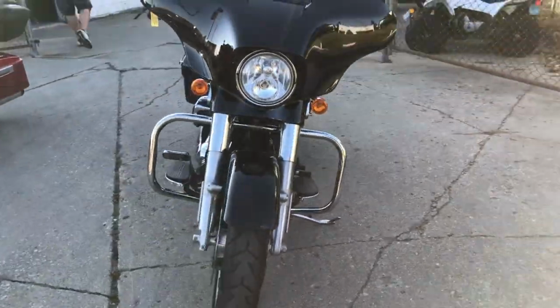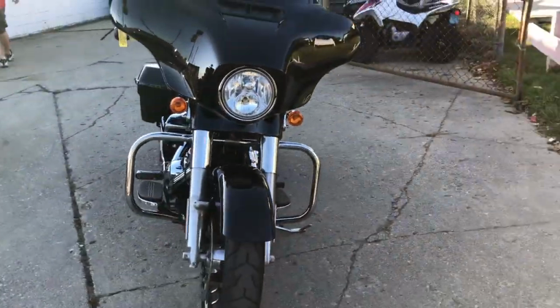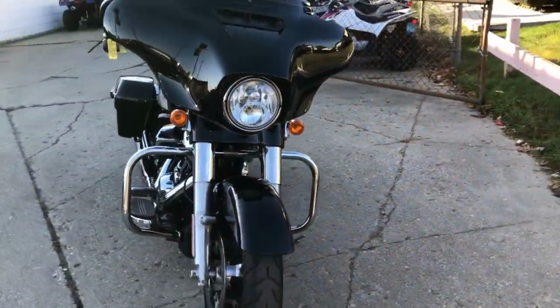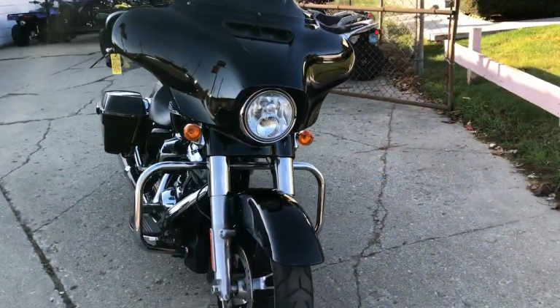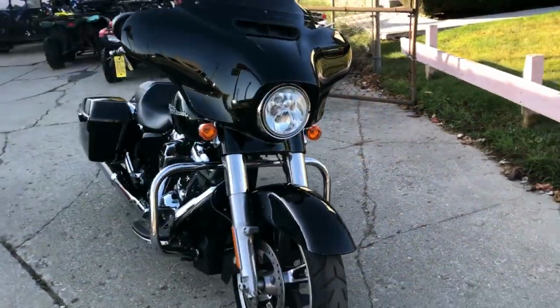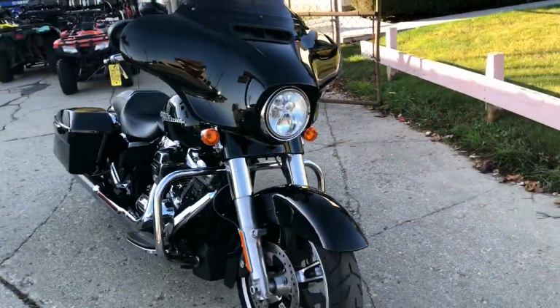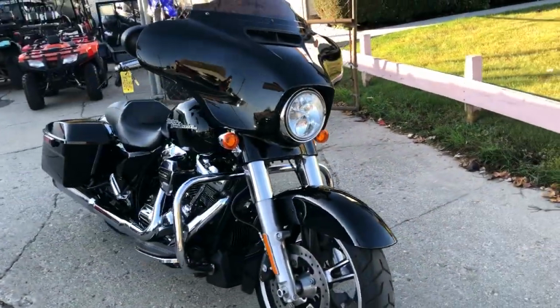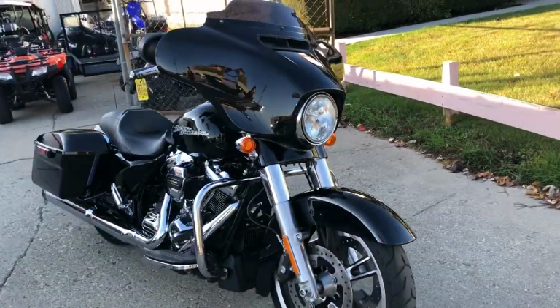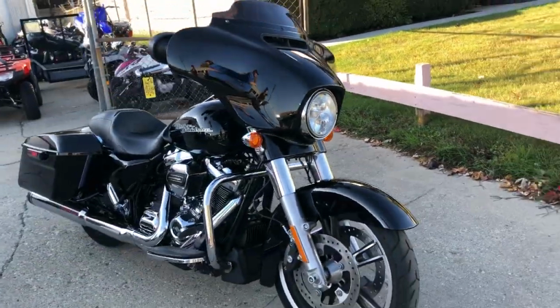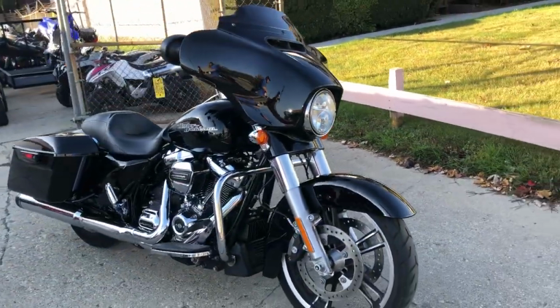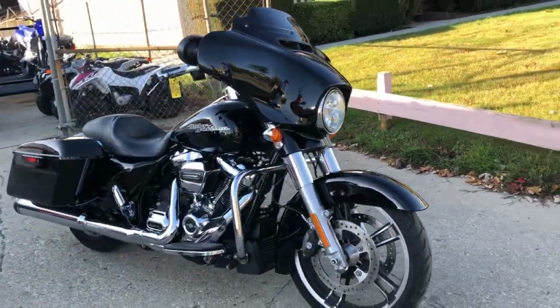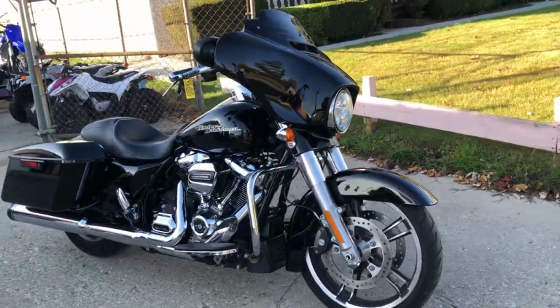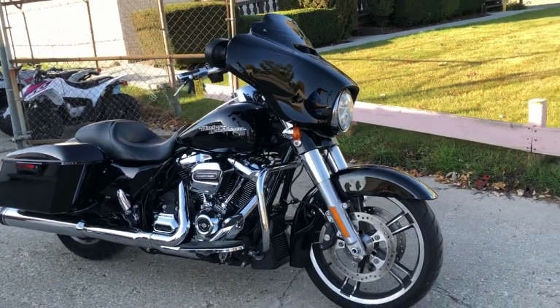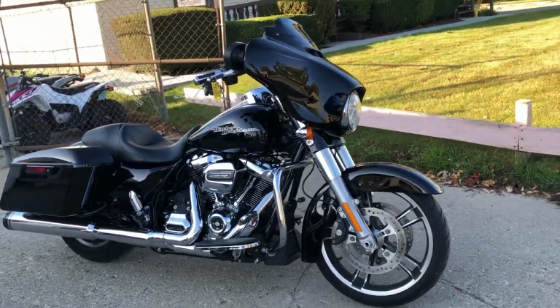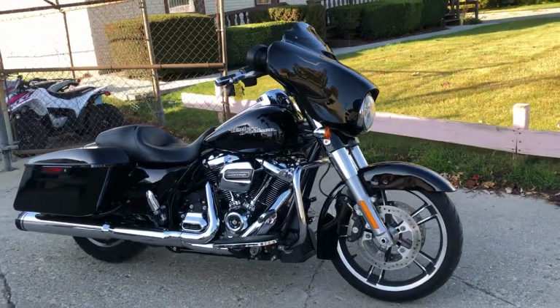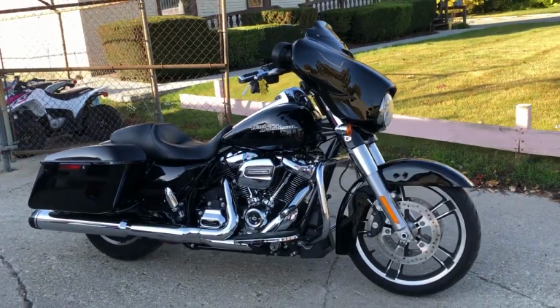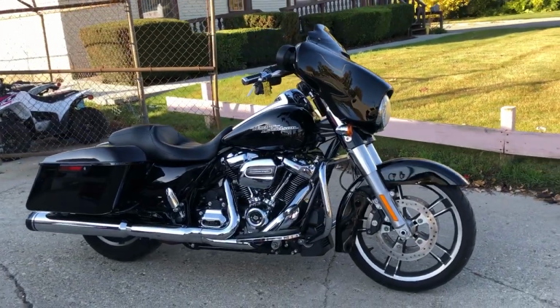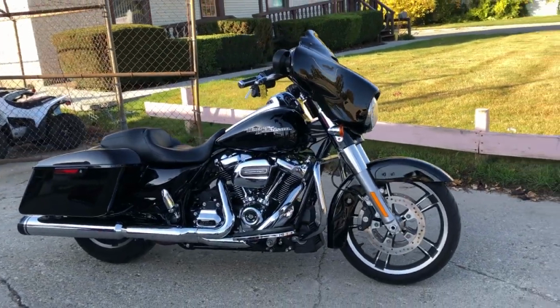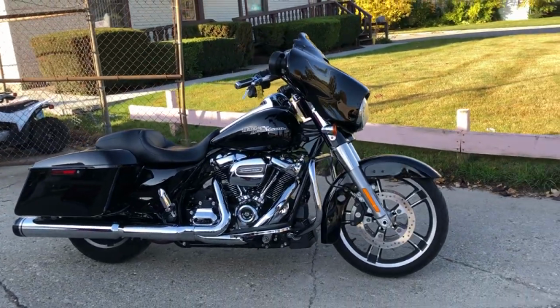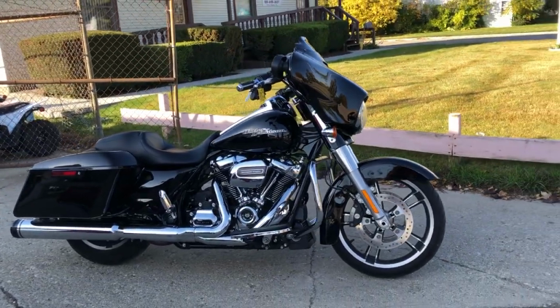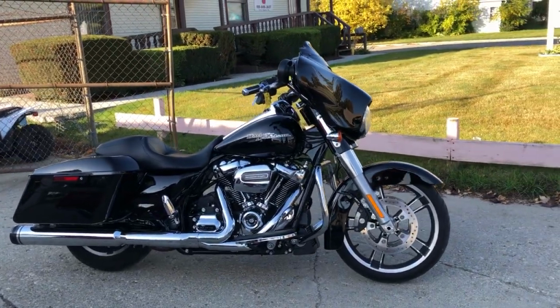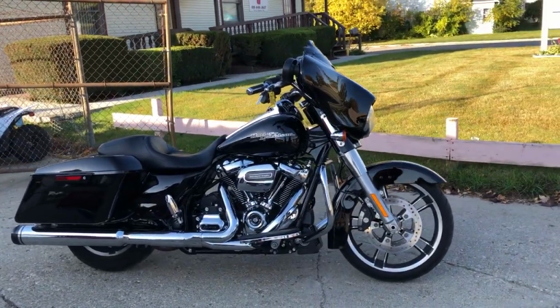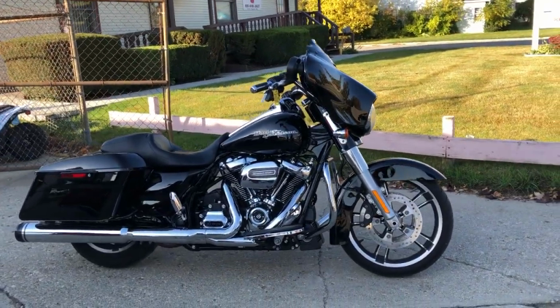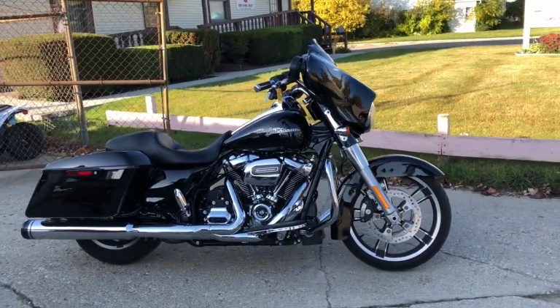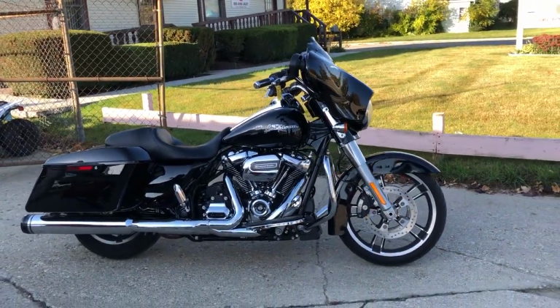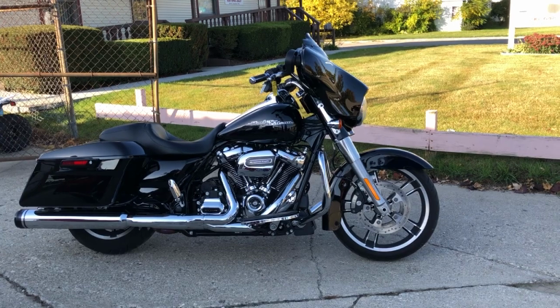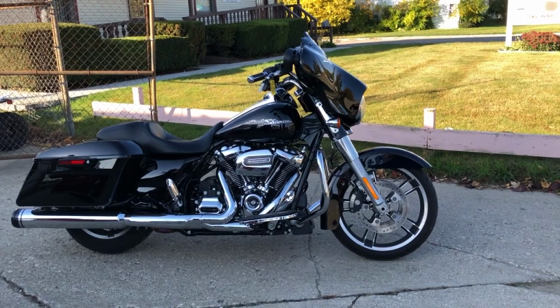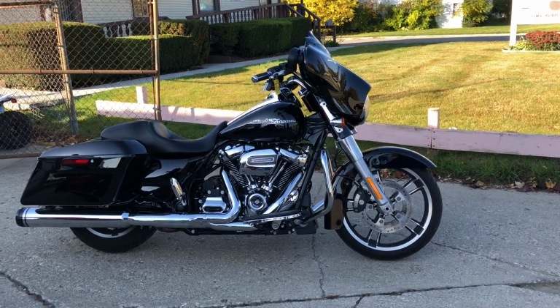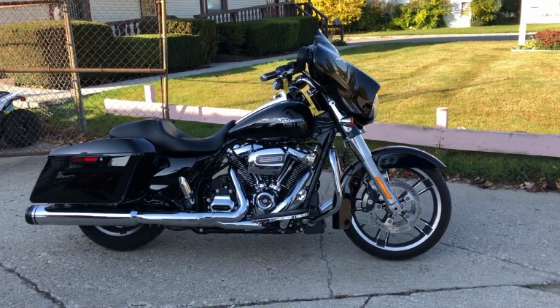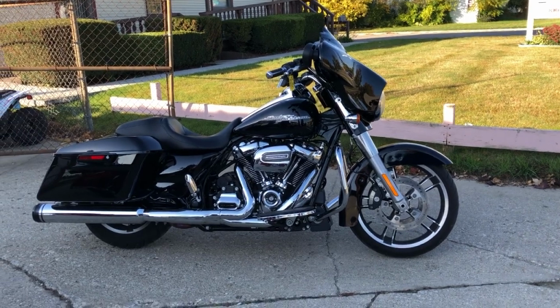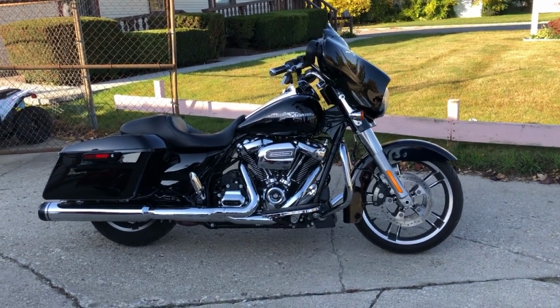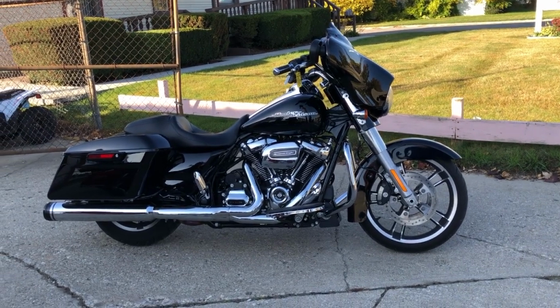This one has just been inspected at the dealership — this thing is ready to go. Give us a call, guys, we'll get it done. Or click the little green button that says 'Get Pre-Approved' — no harm to your credit, instant decisions. 810-648-9500.